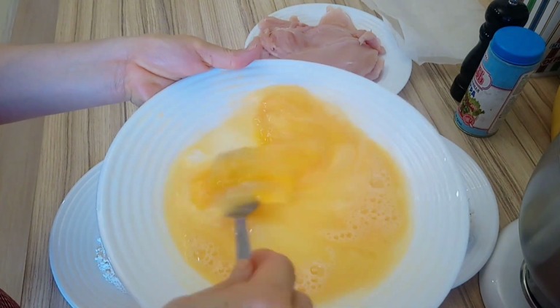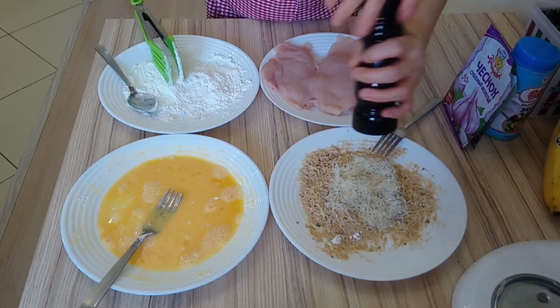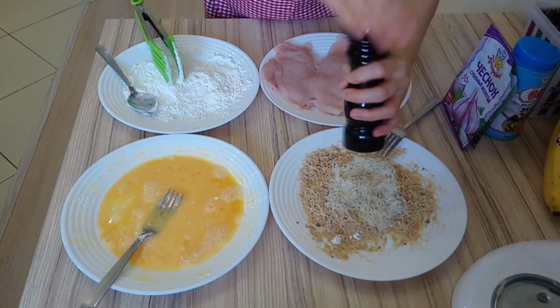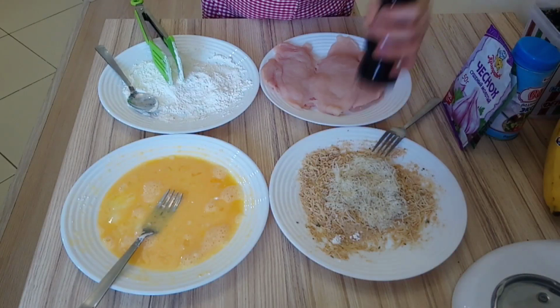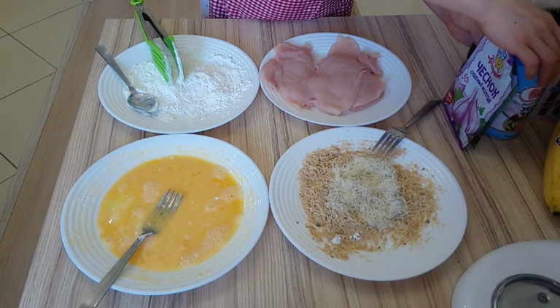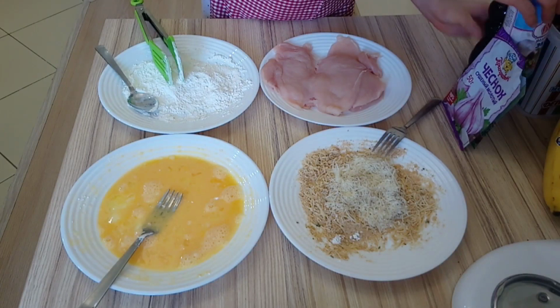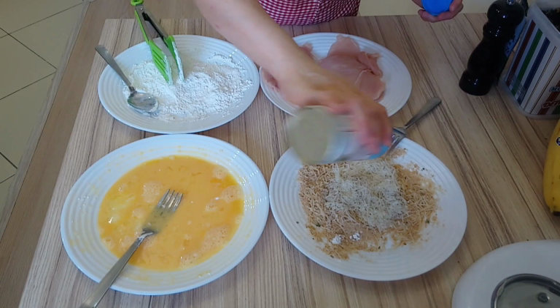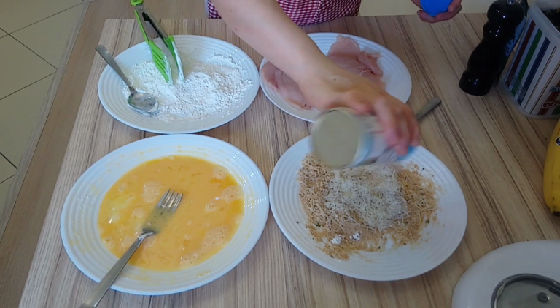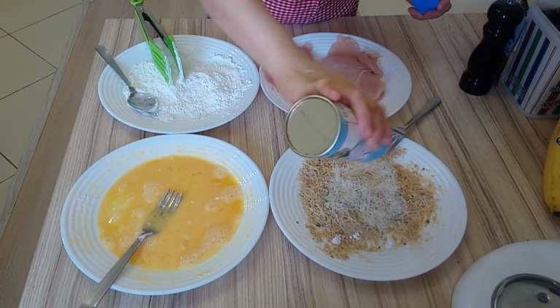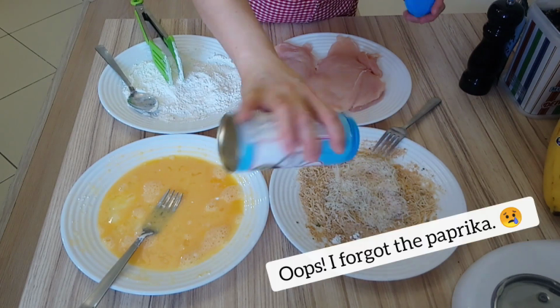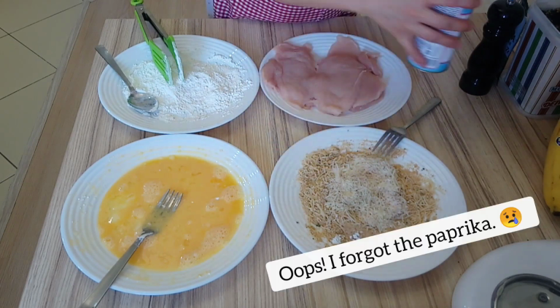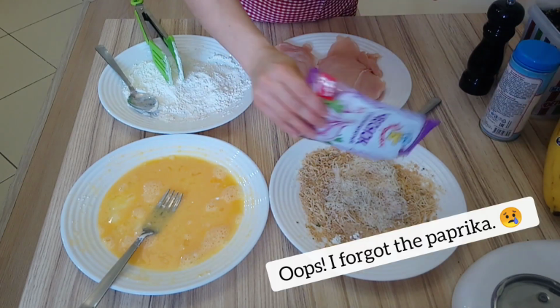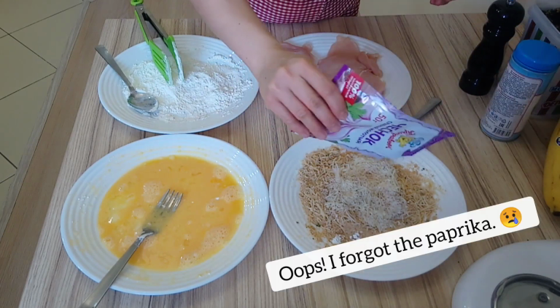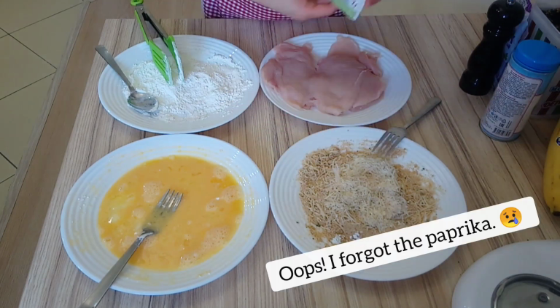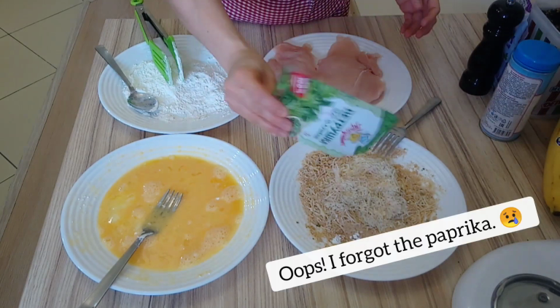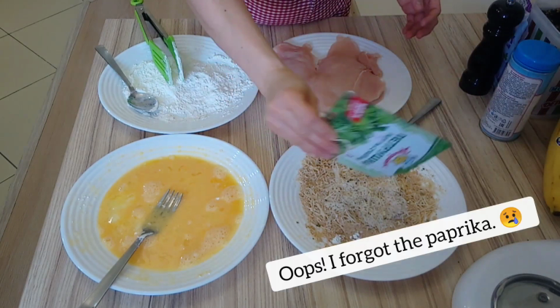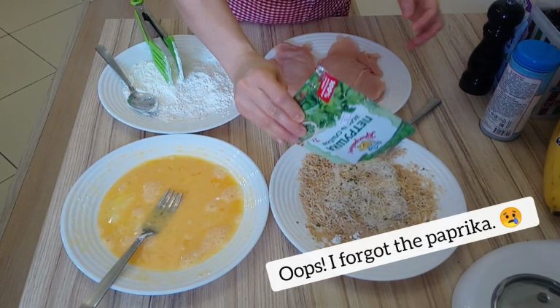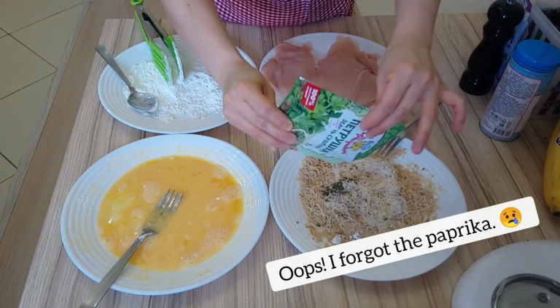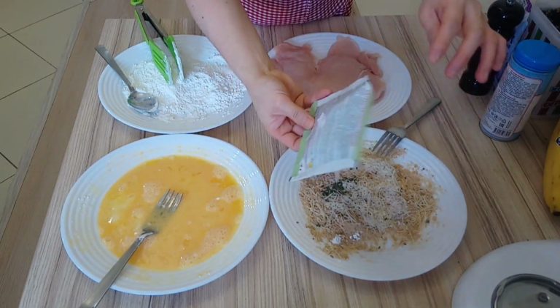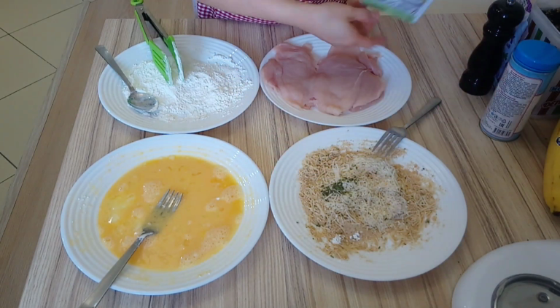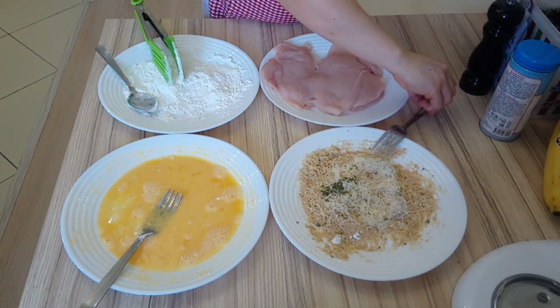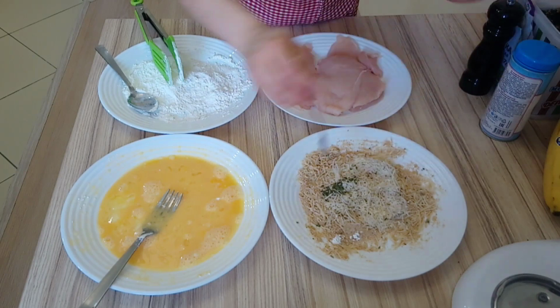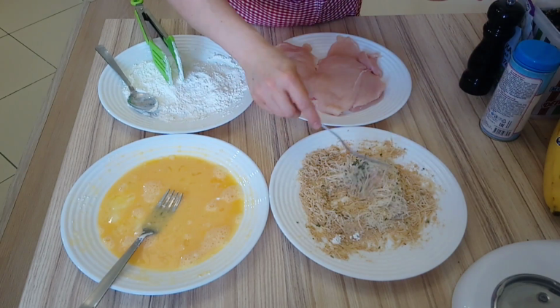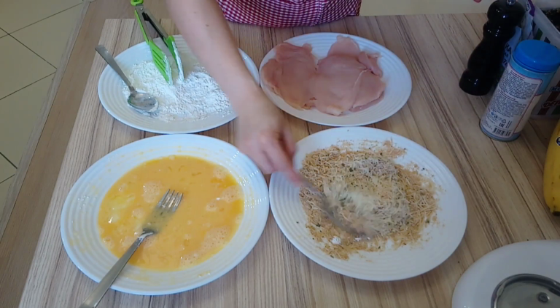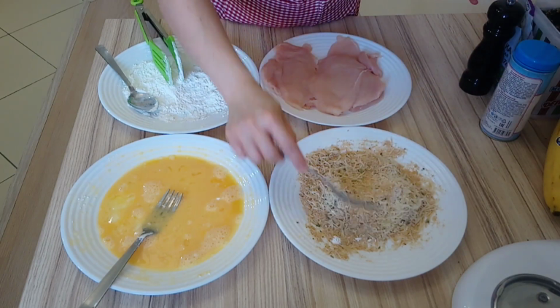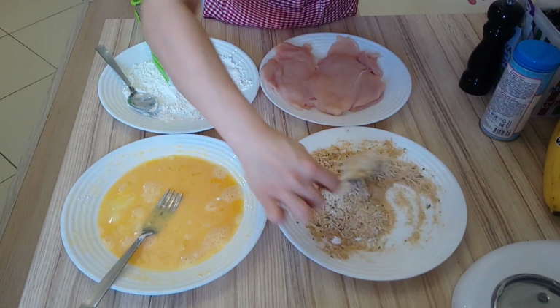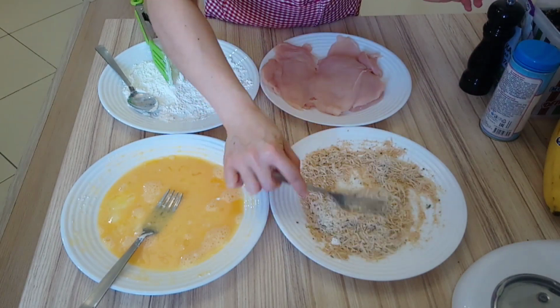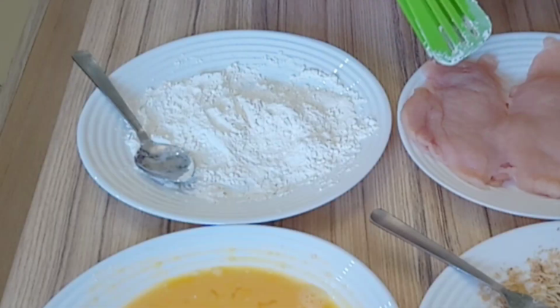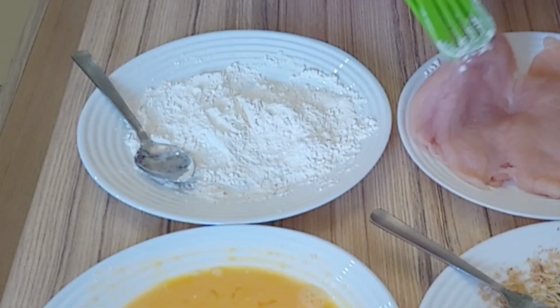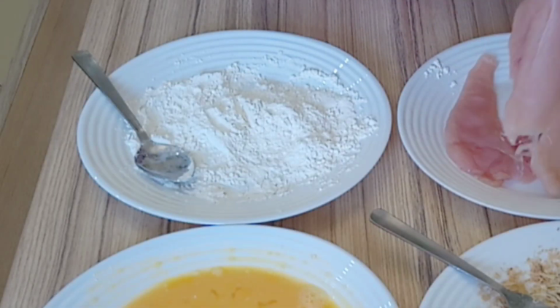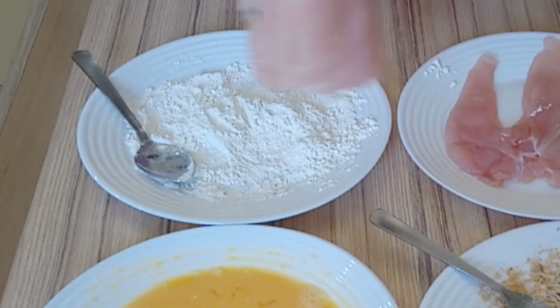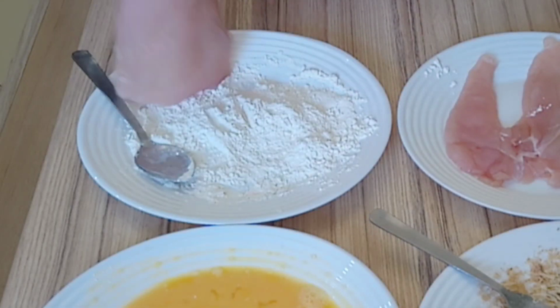I added salt, pepper, dried parsley, garlic powder, and parmesan cheese into my bread crumbs. So here I have the flour, egg wash, and bread crumbs ready.